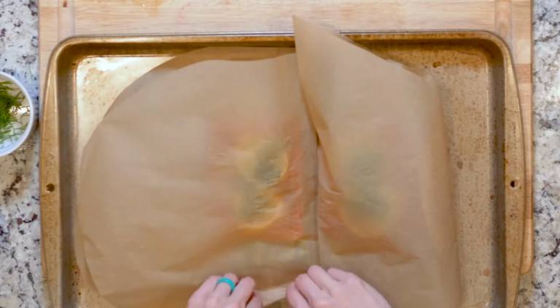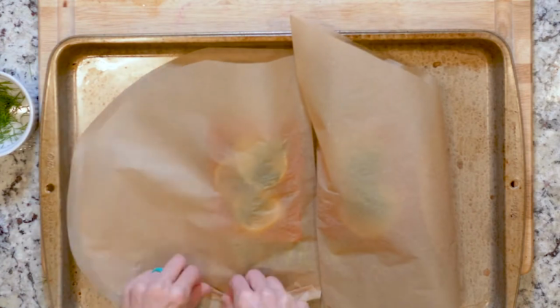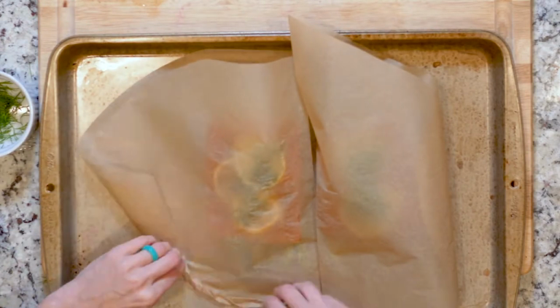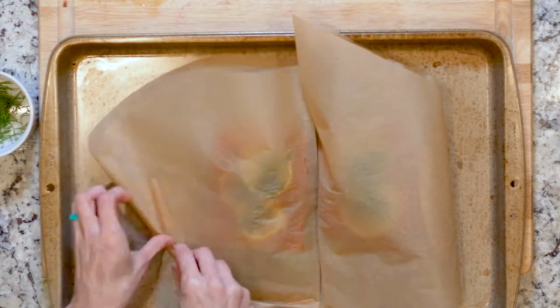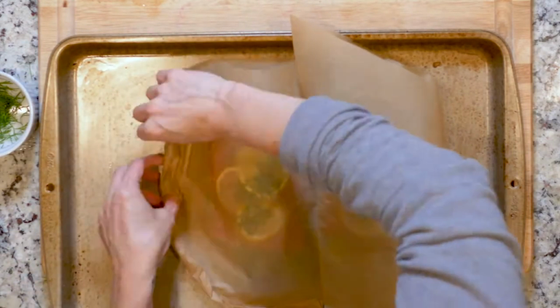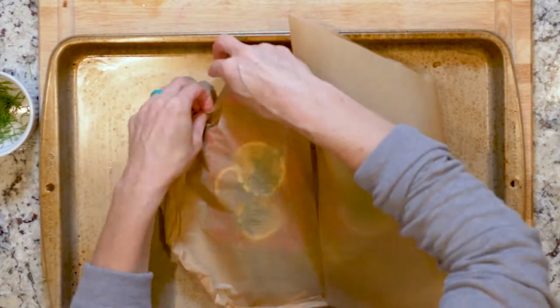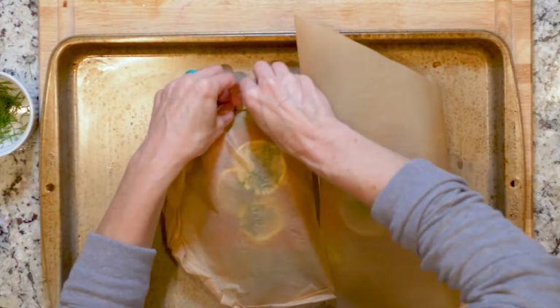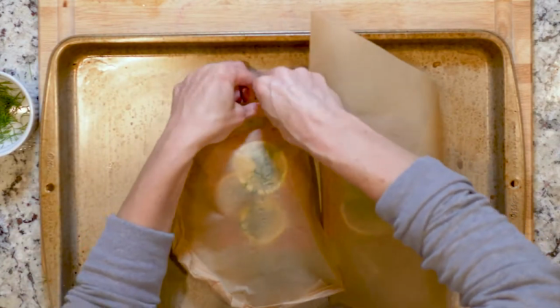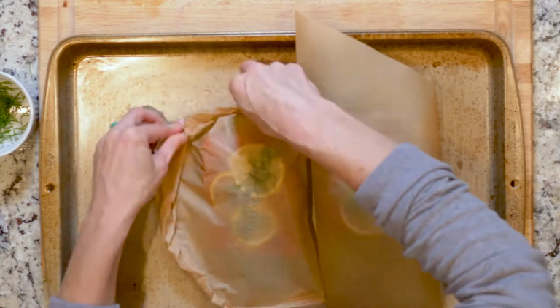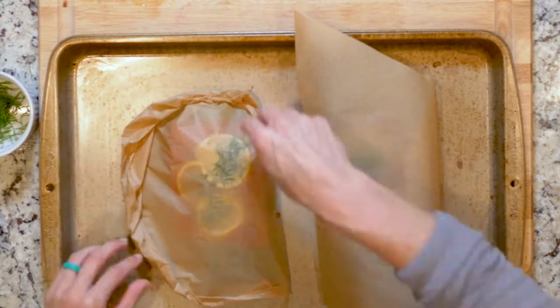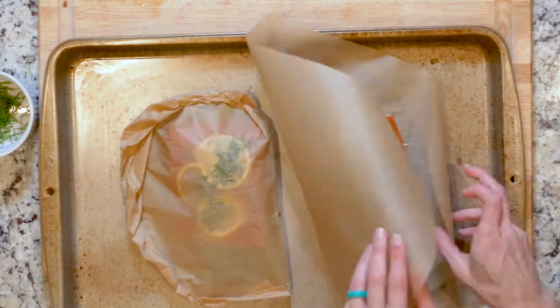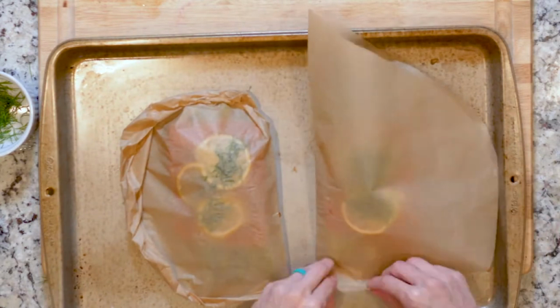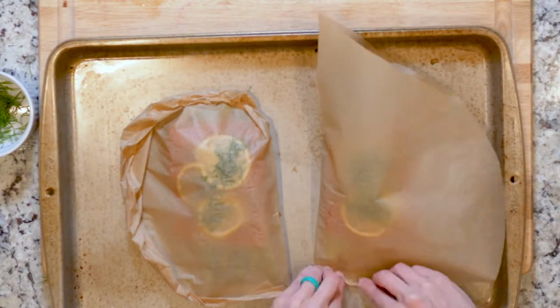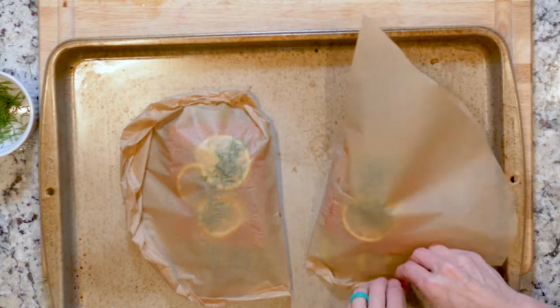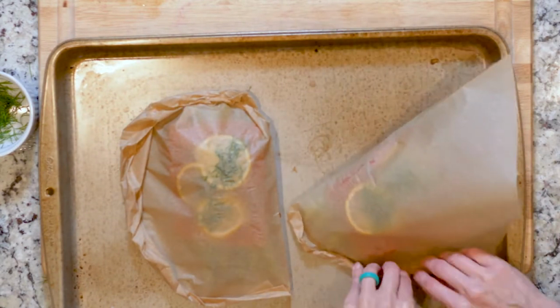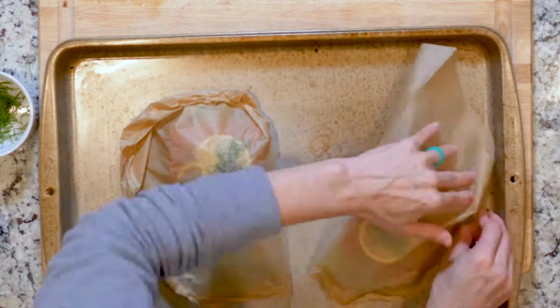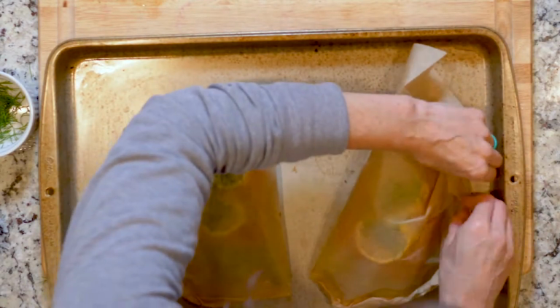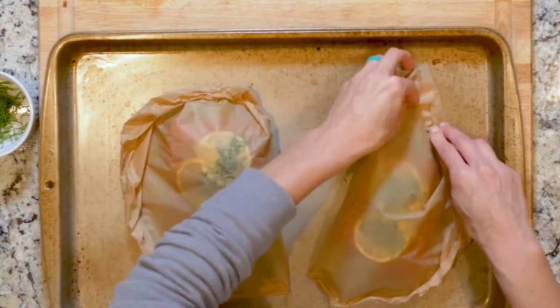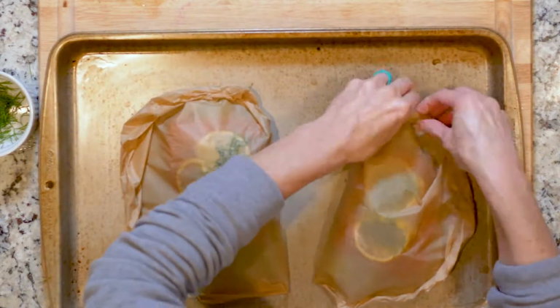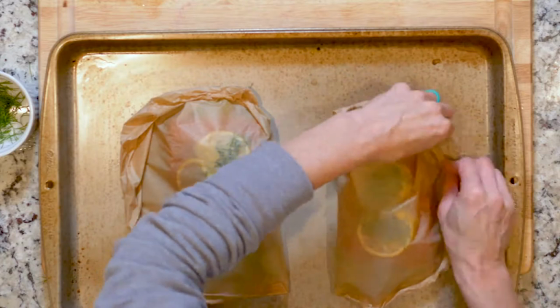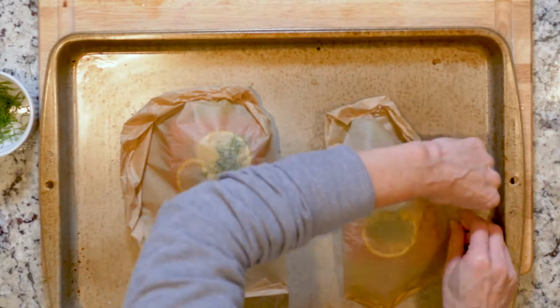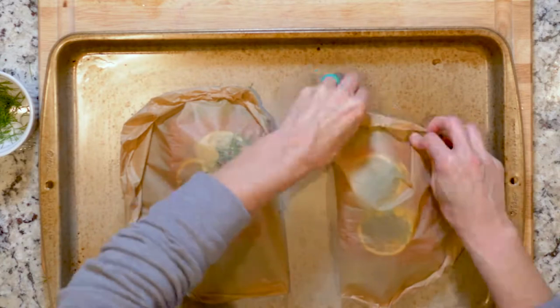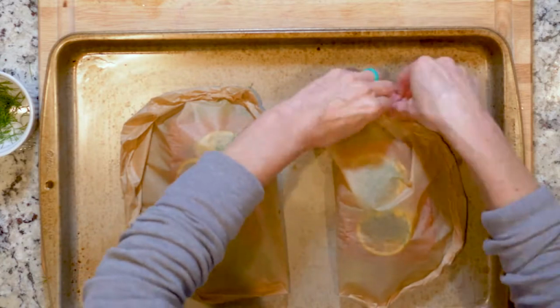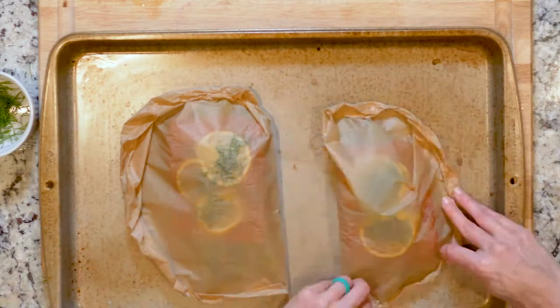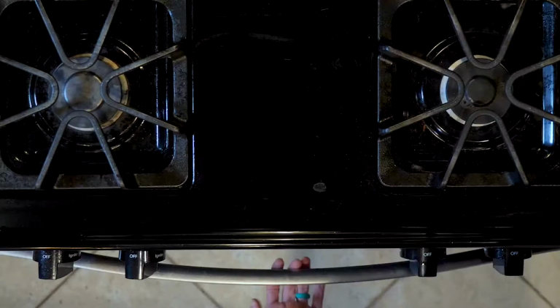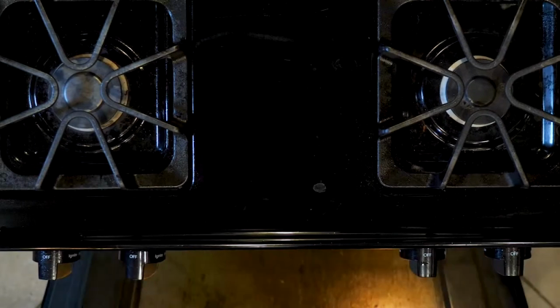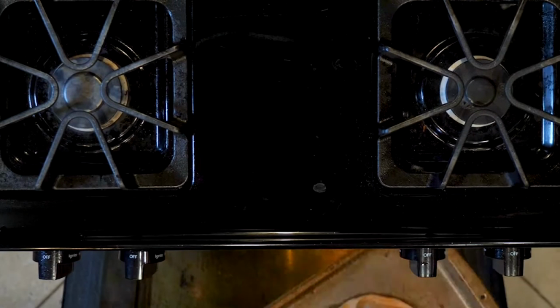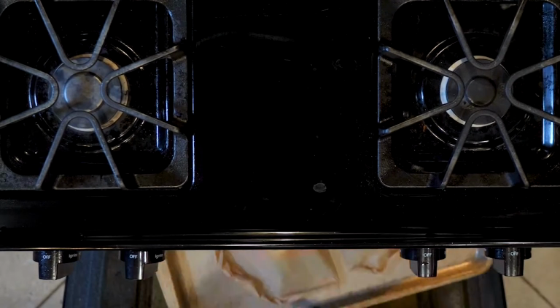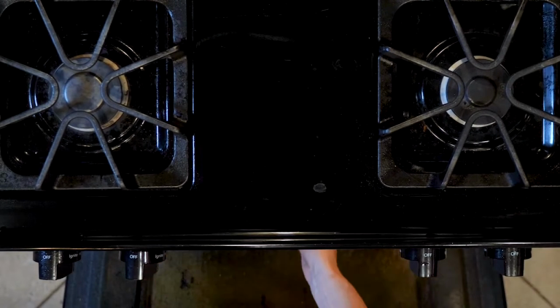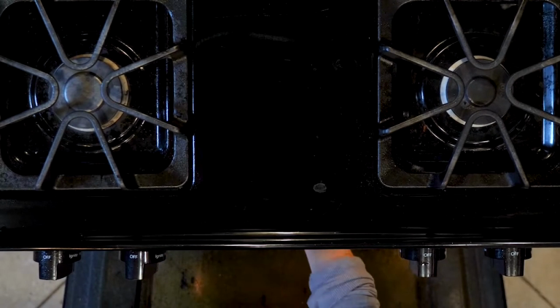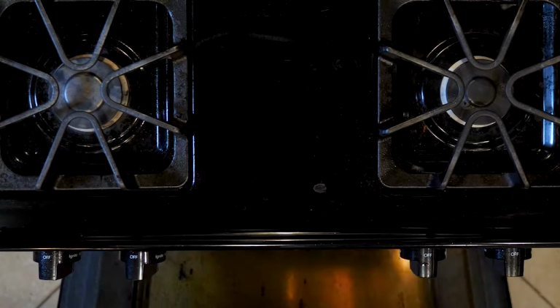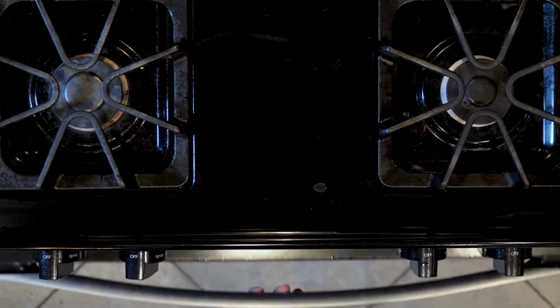Fold the parchment over and start folding the edge at one end, working around to the other end to create a well-sealed pouch. Place the pouches on a baking sheet or two if needed and place them in the oven. Cook for 10 to 15 minutes depending on how well done you like your fish.